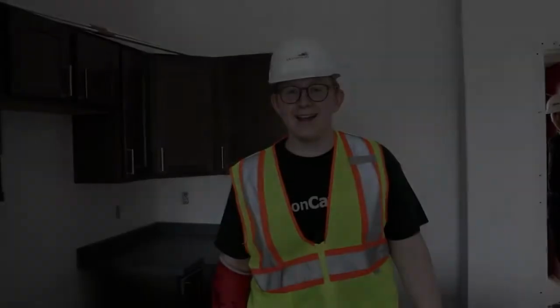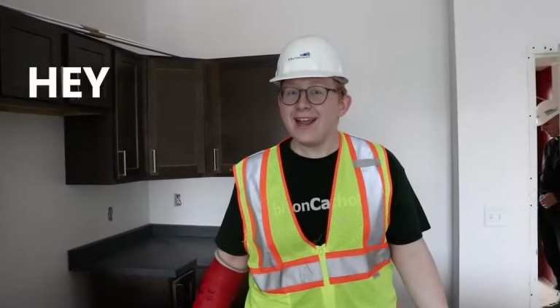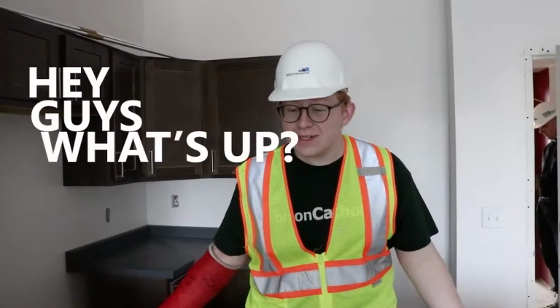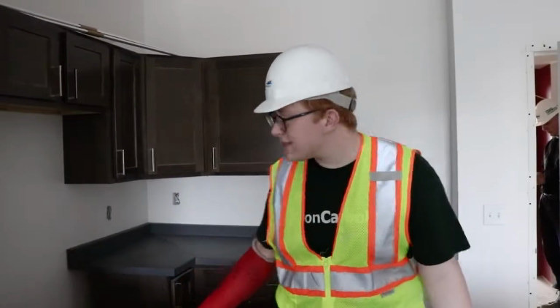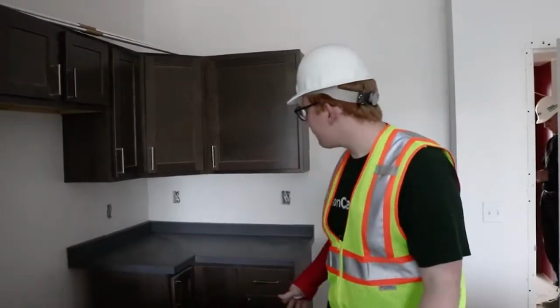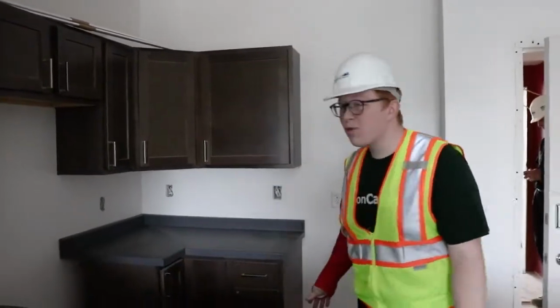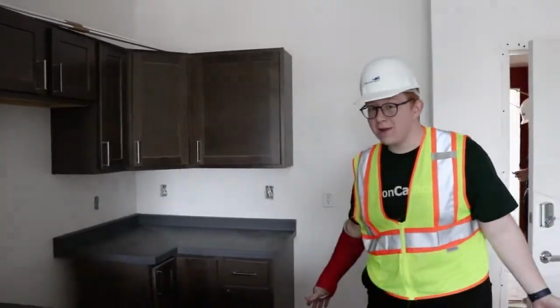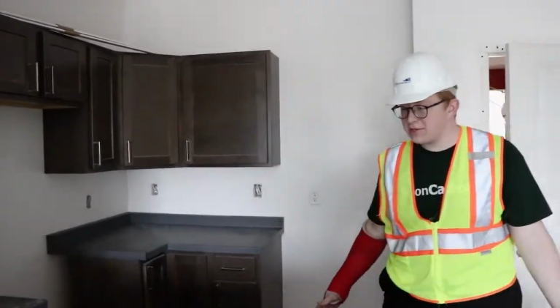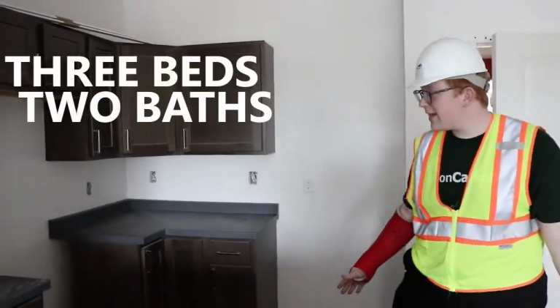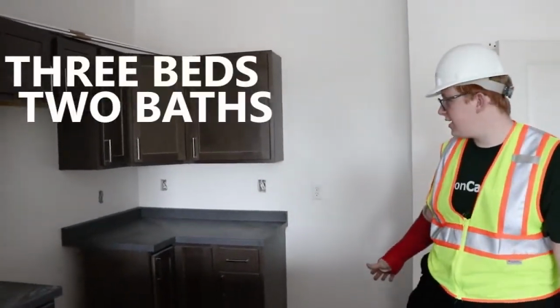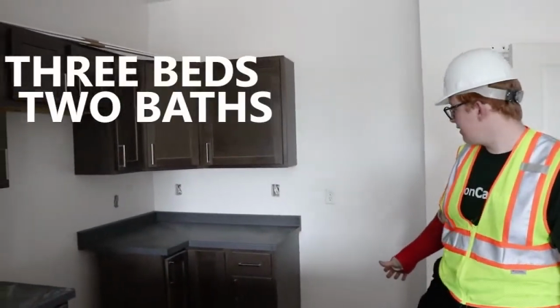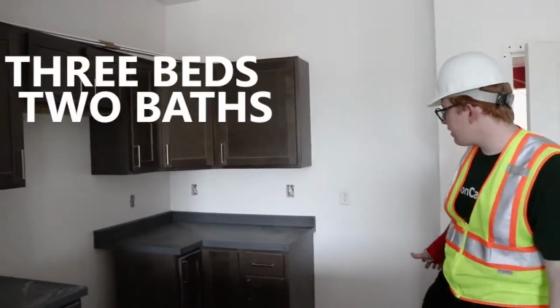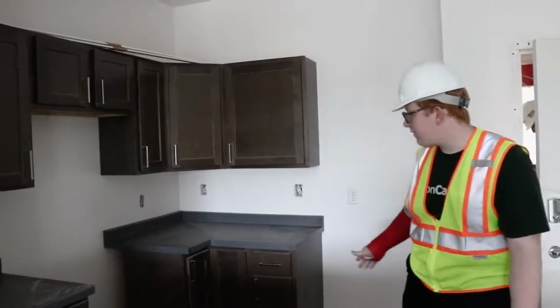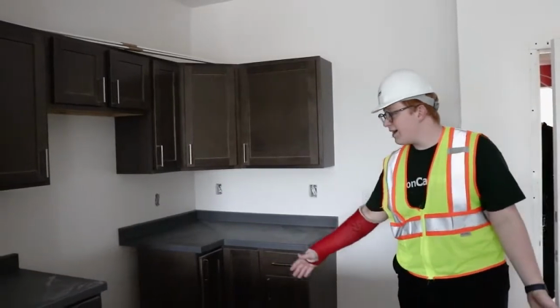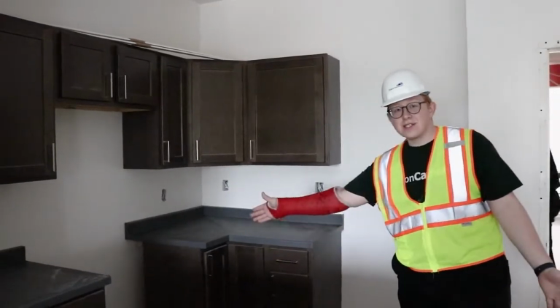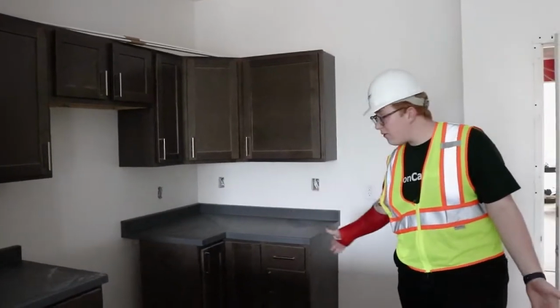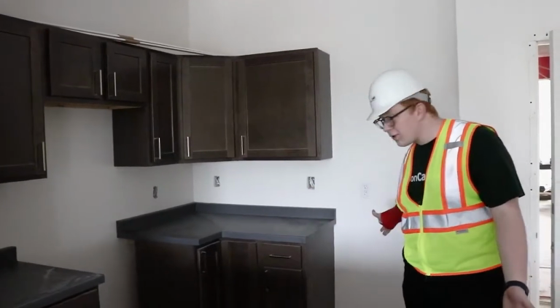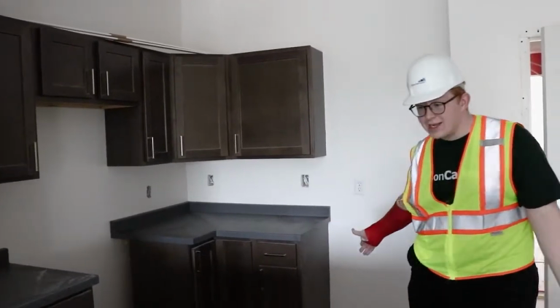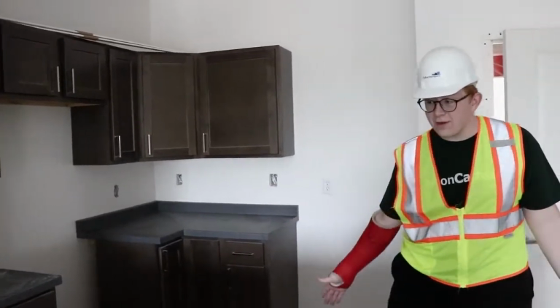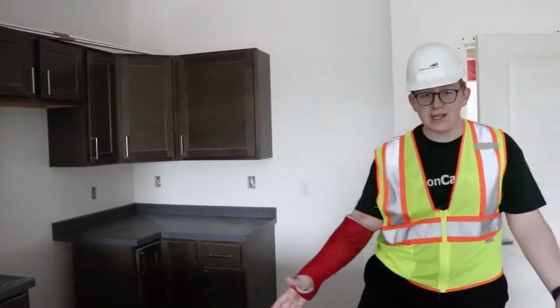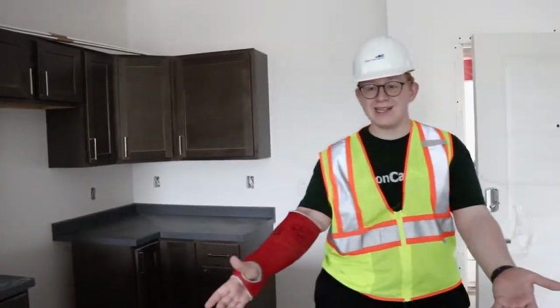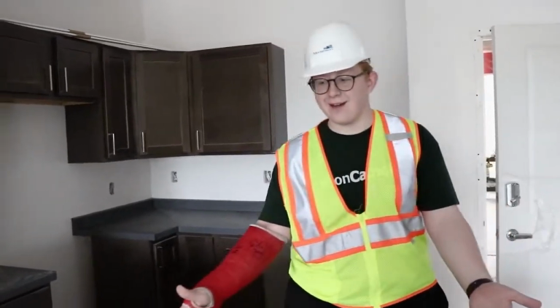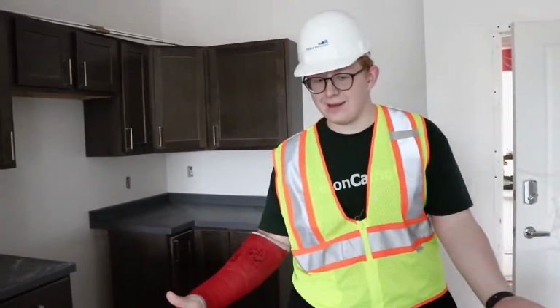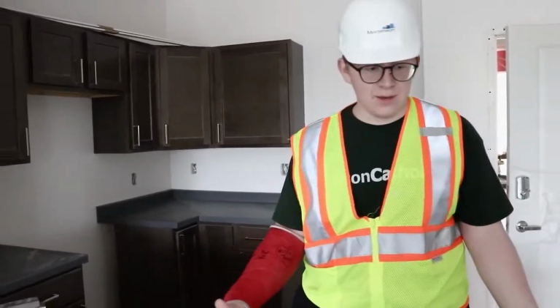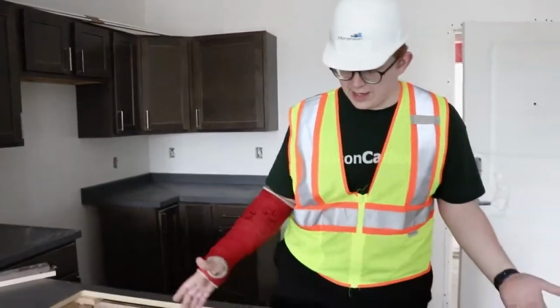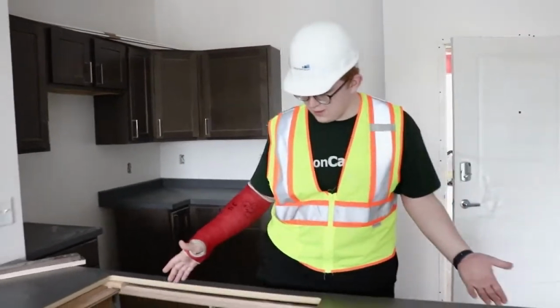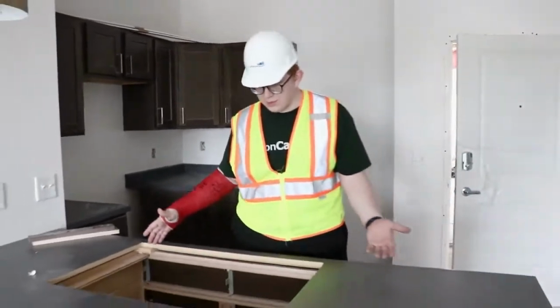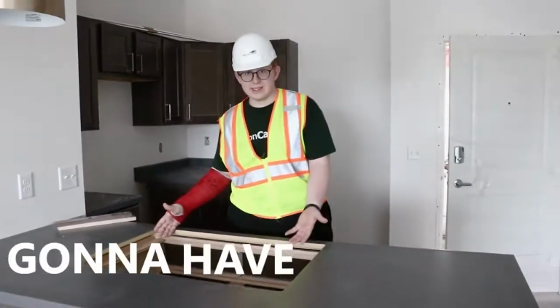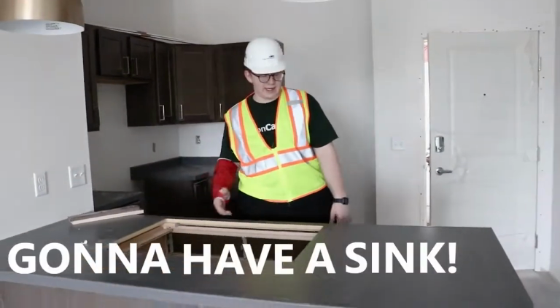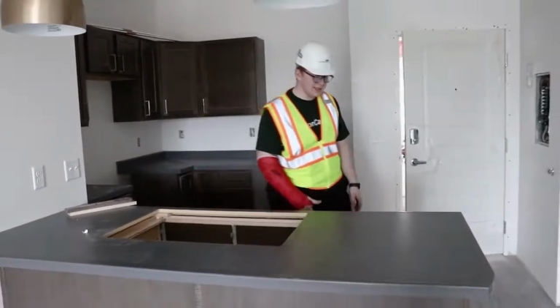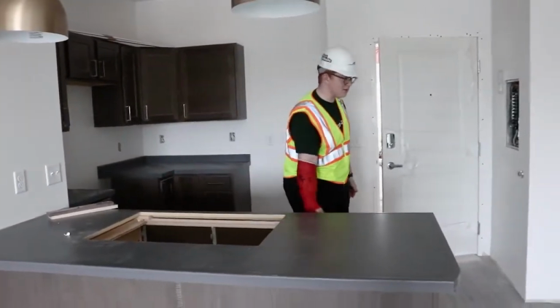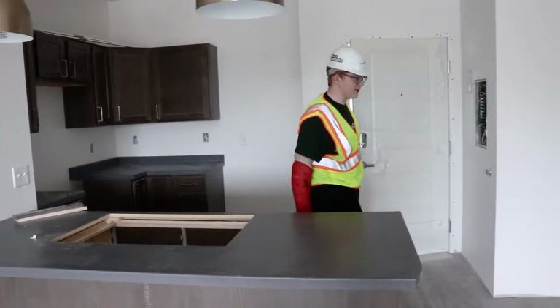Hey guys, what's up! This is one of our three bedrooms here. In the kitchen area, we're gonna have a stove and a full-size fridge, and this big center island right here. We're gonna have a sink and trash area here.